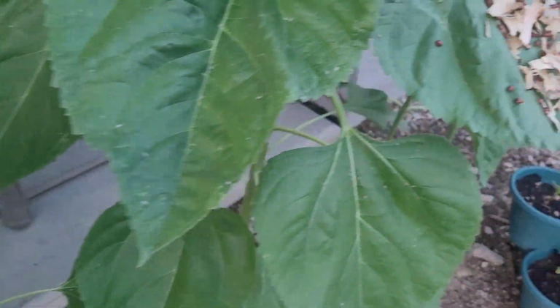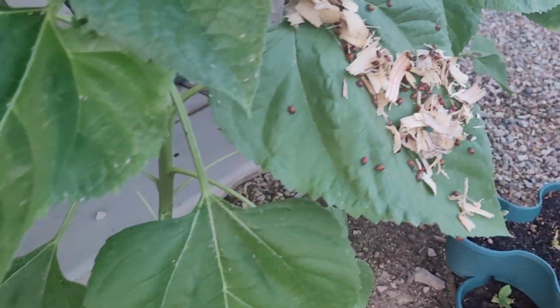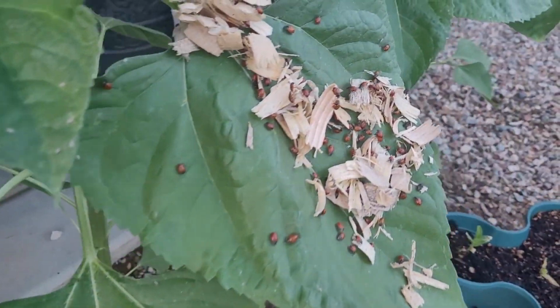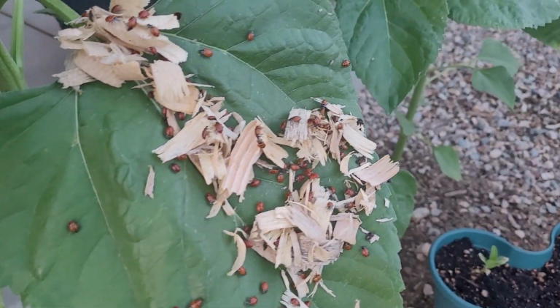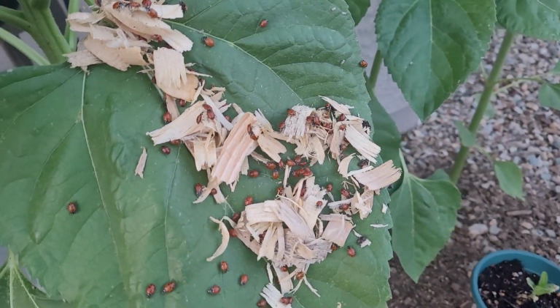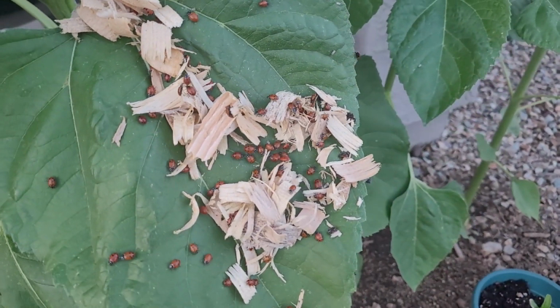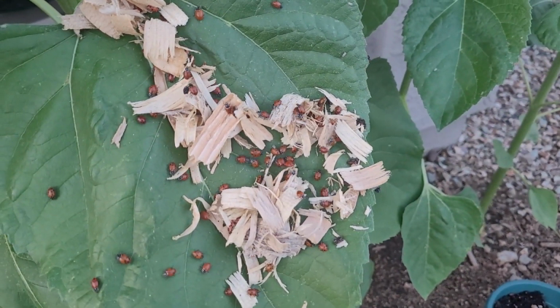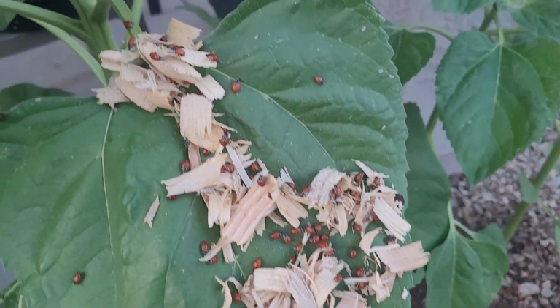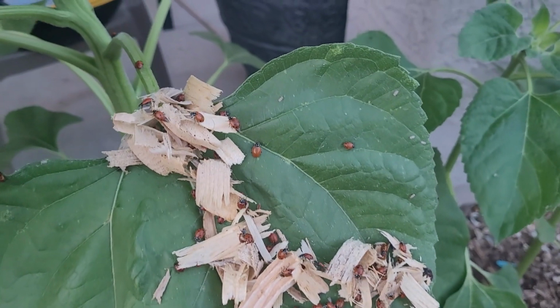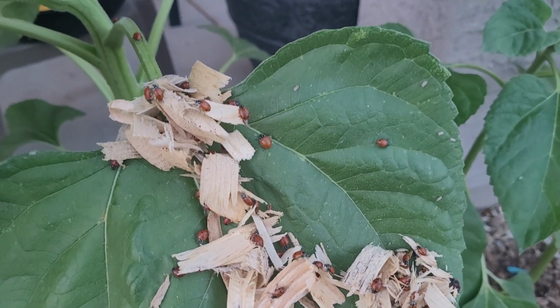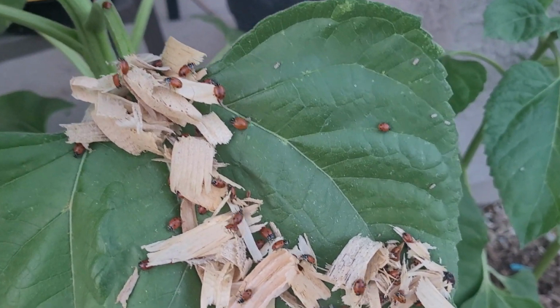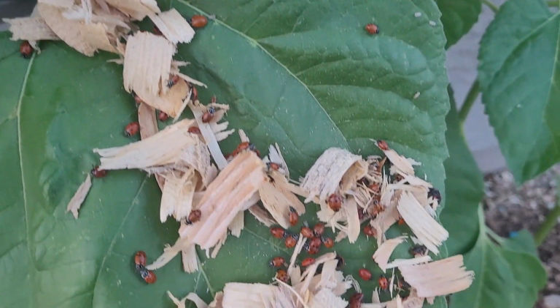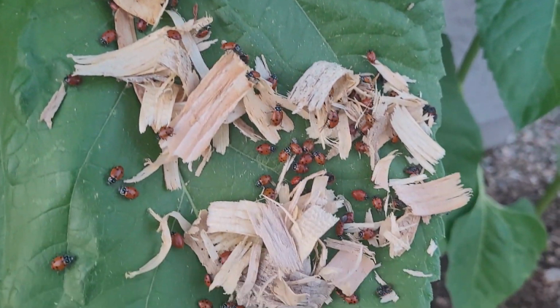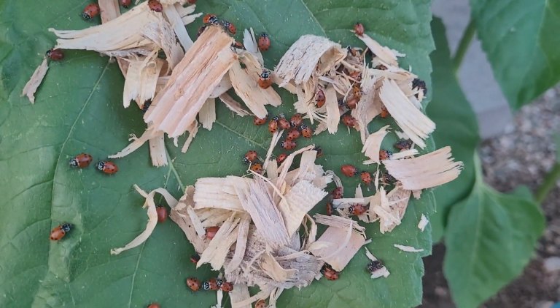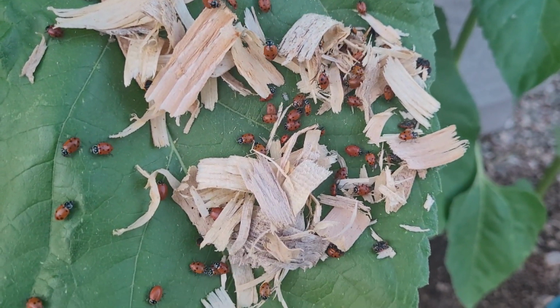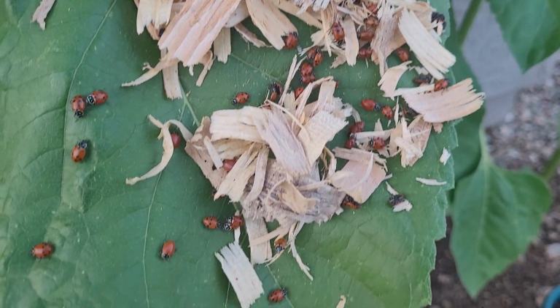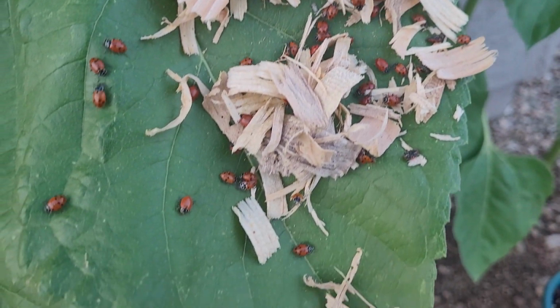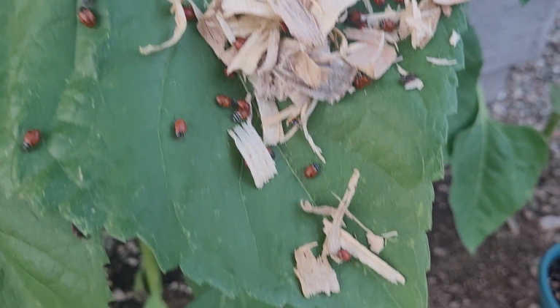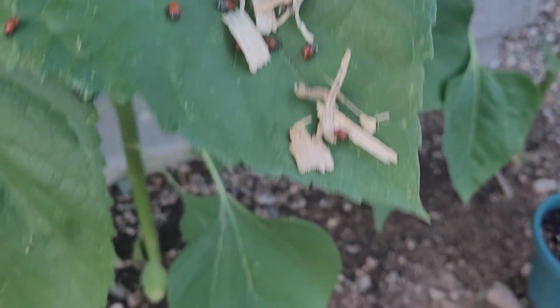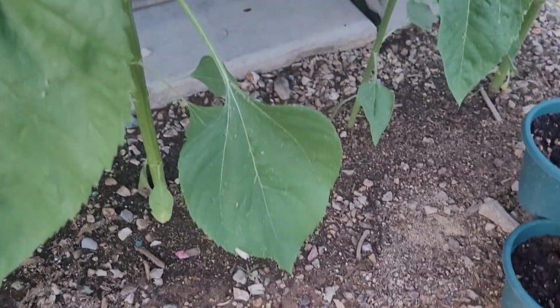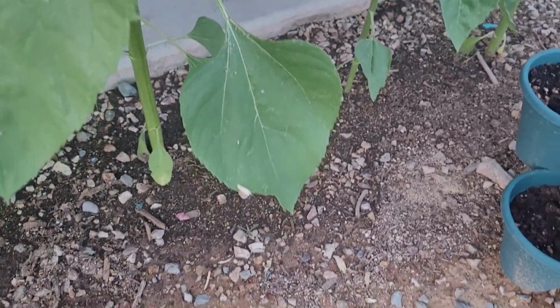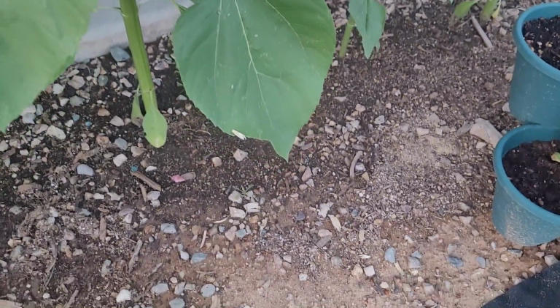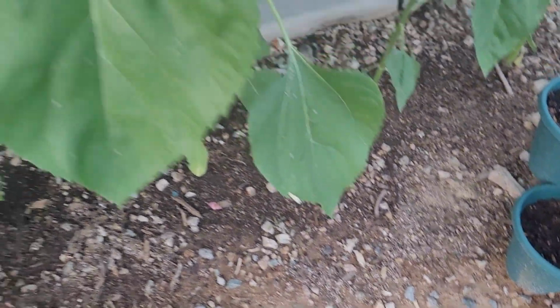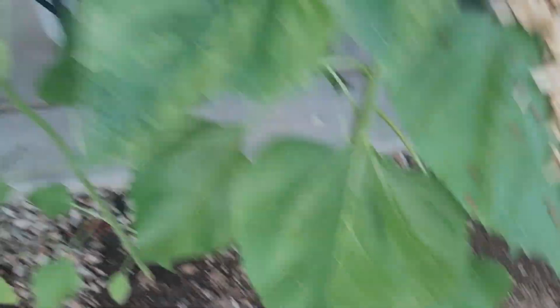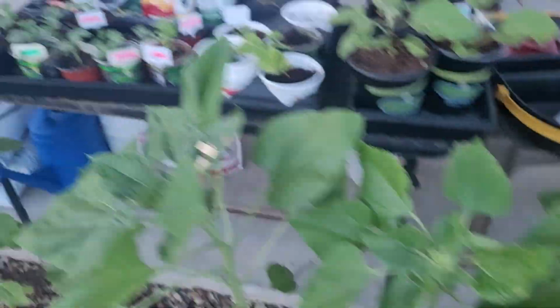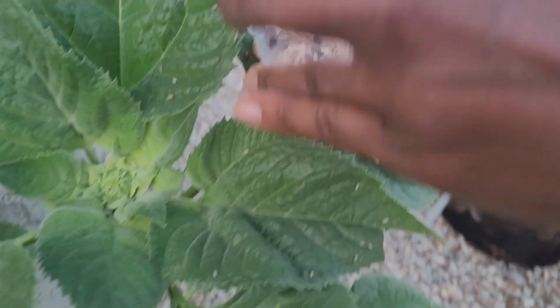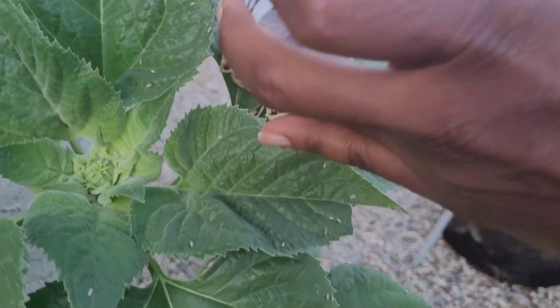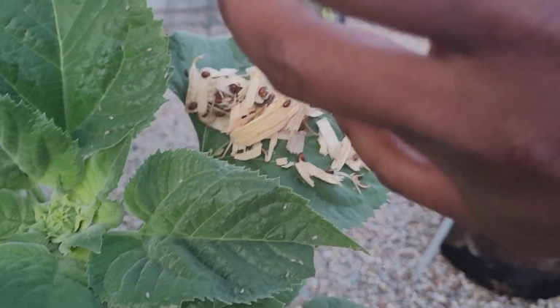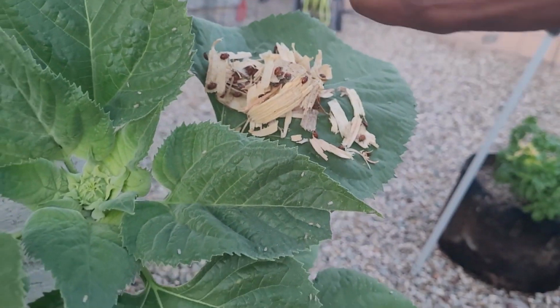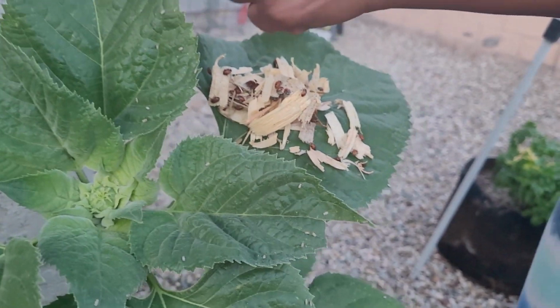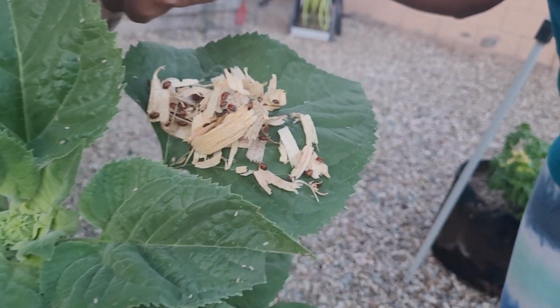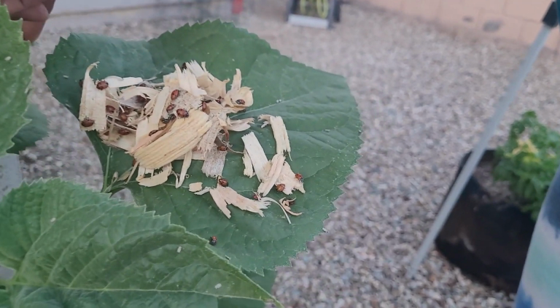Some ladybugs didn't make it, but for the most part most of them stayed around and crawled all over the sunflowers, attacking the lace bugs. I'm excited to see what this natural pest control will do.